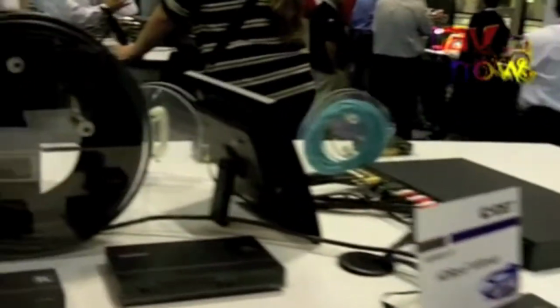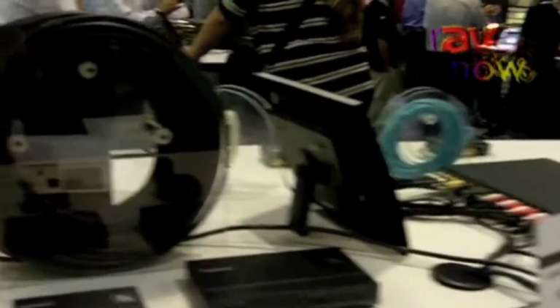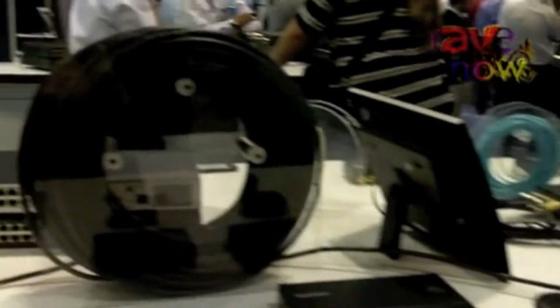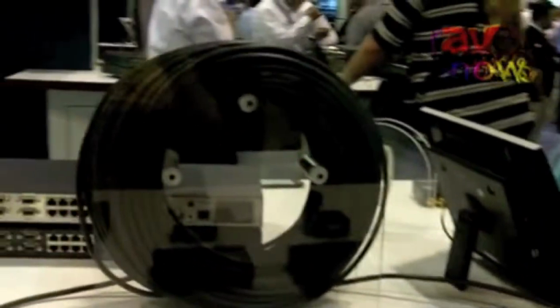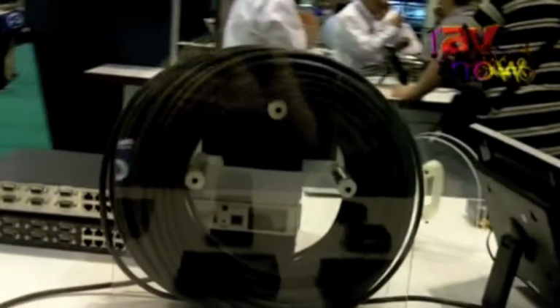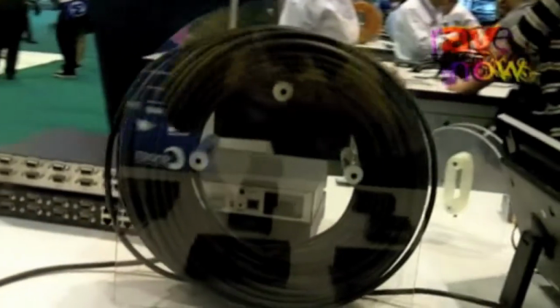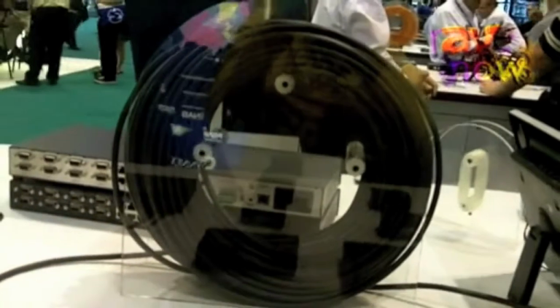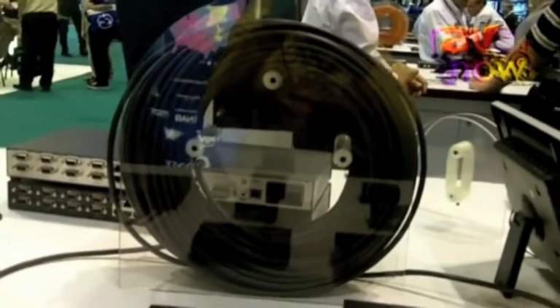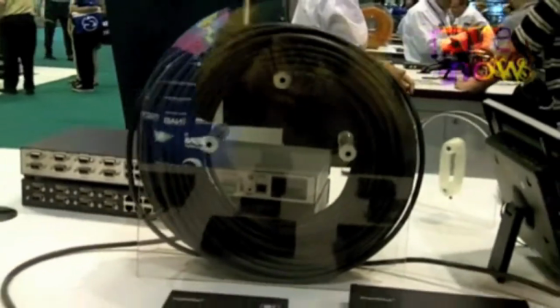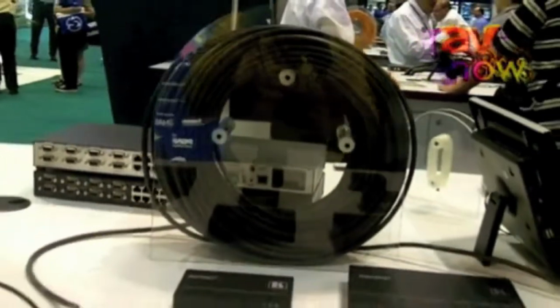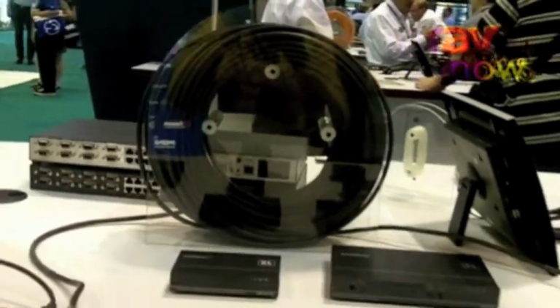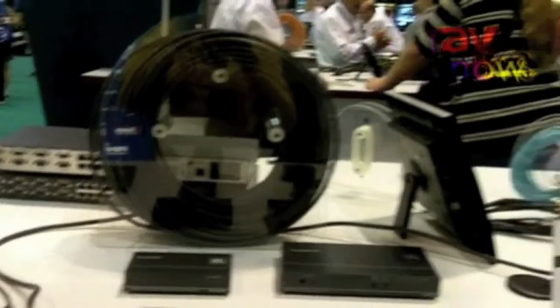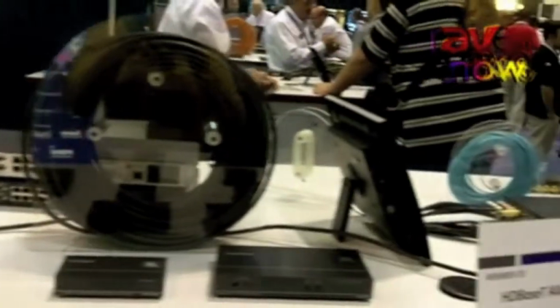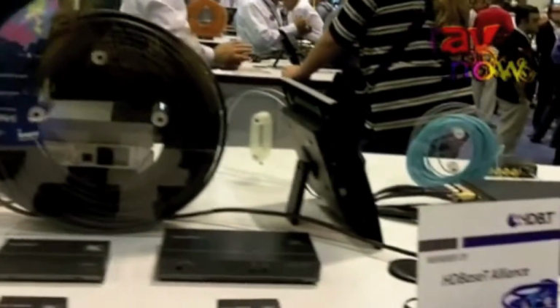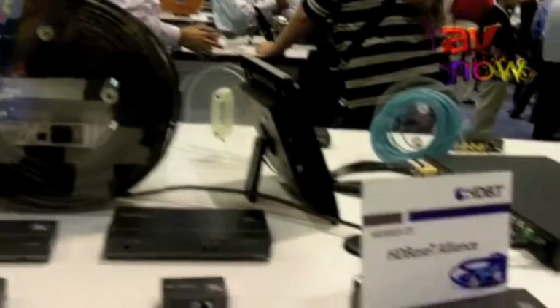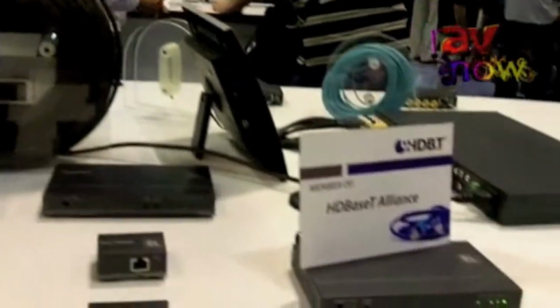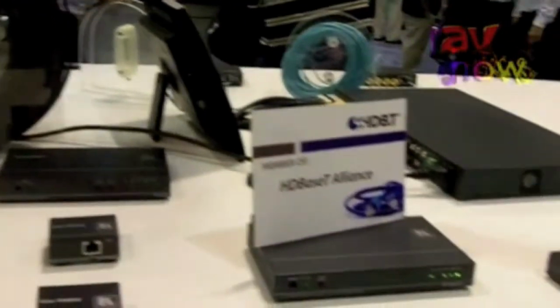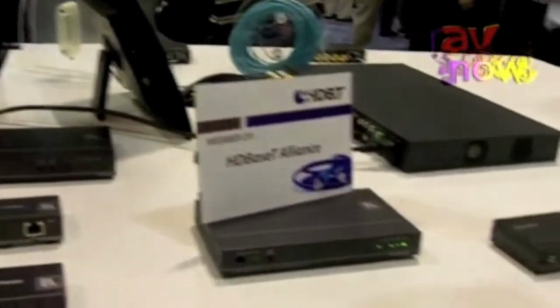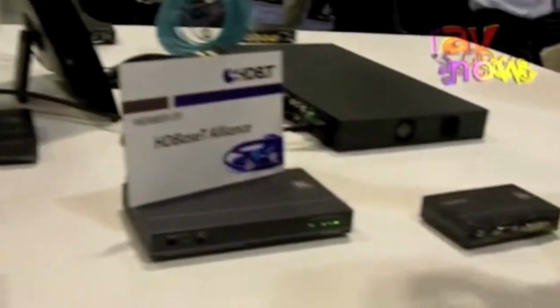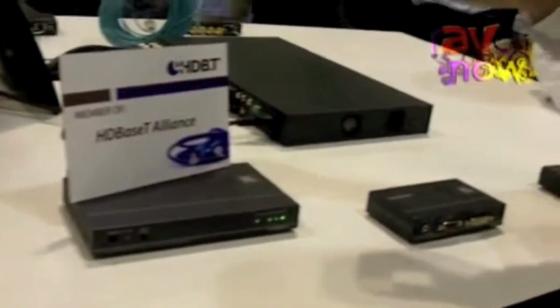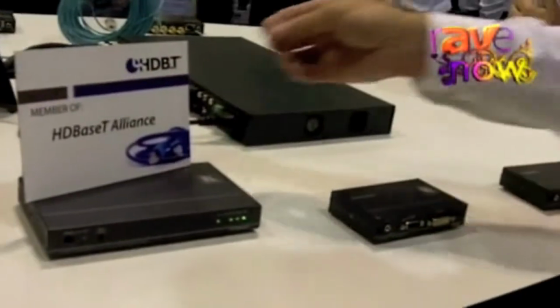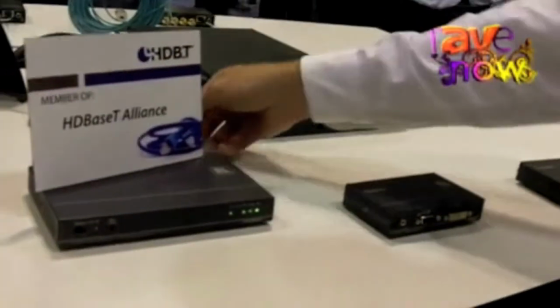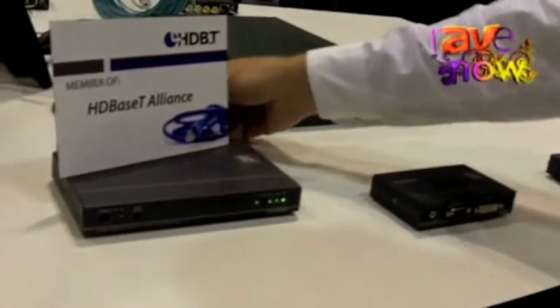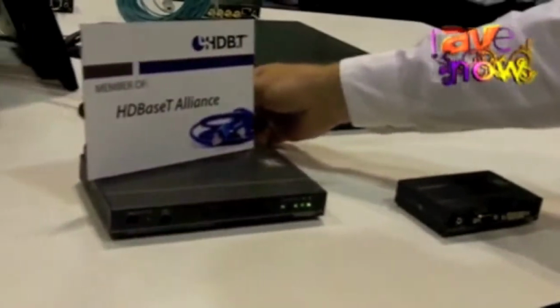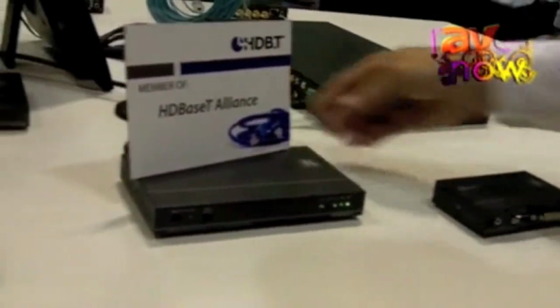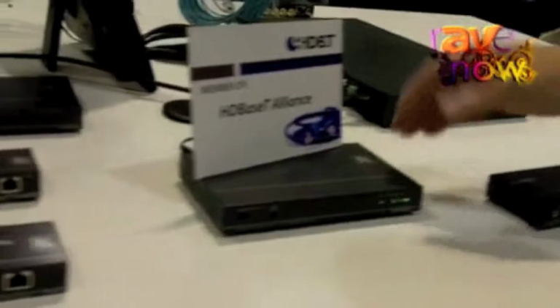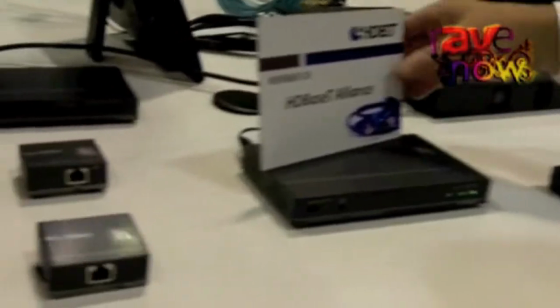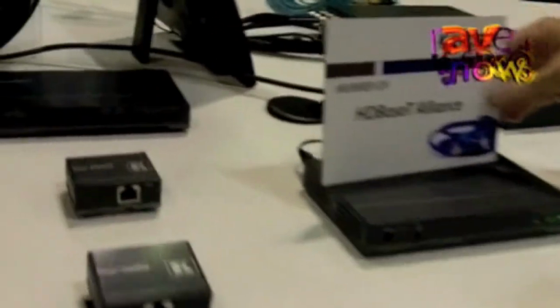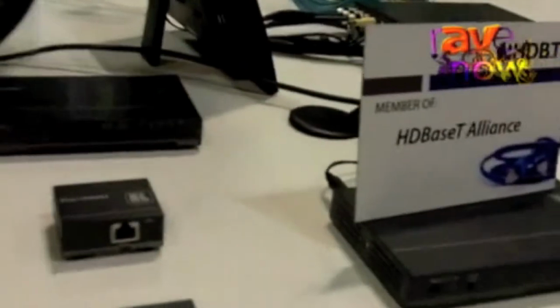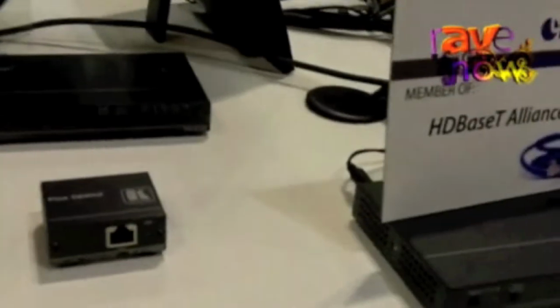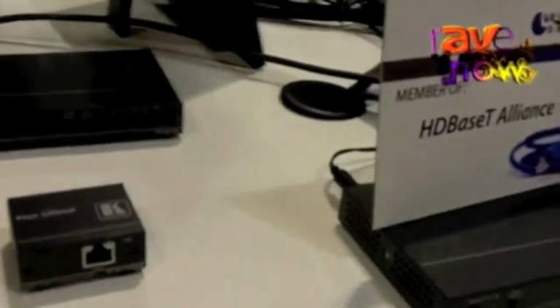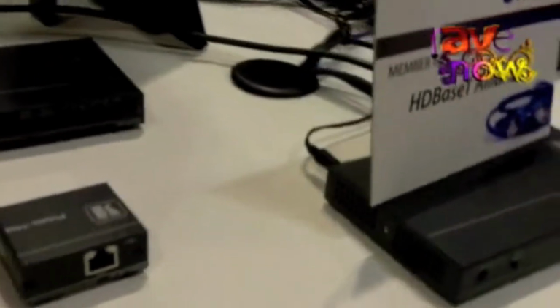And we can send it up to 330 feet. So we're getting an awful lot of information over a very long distance on a single Cat-5 cable, and that's the benefit of HD Base-T.